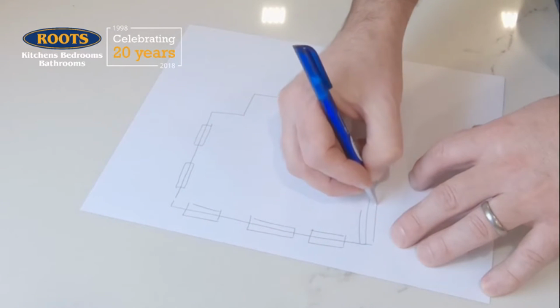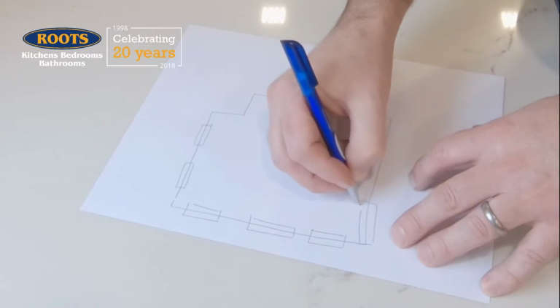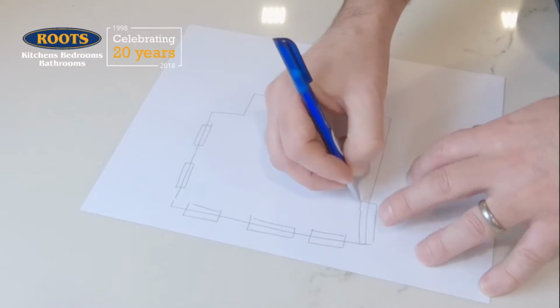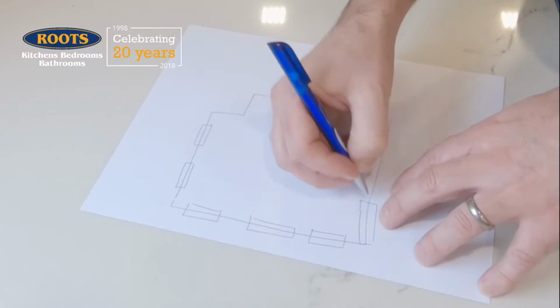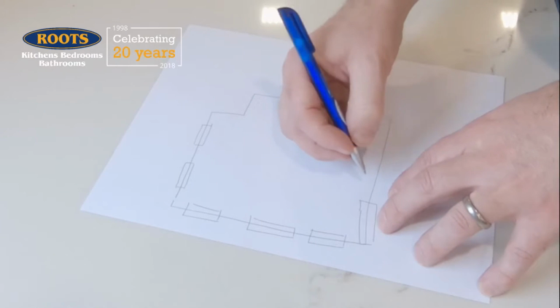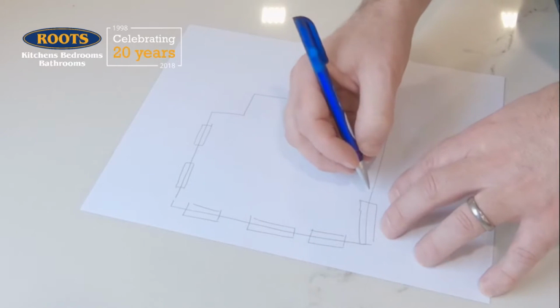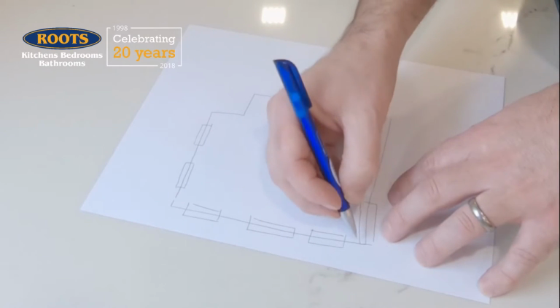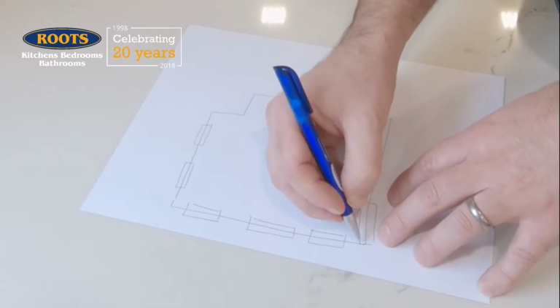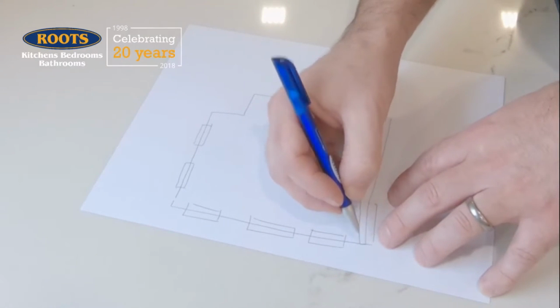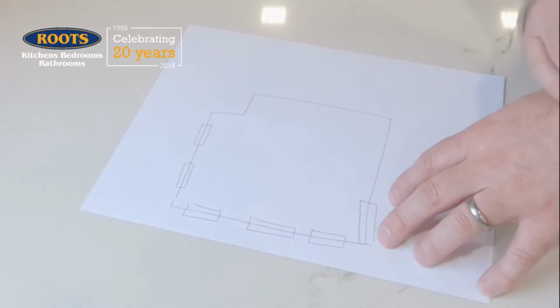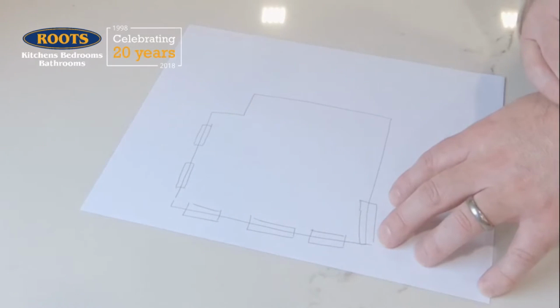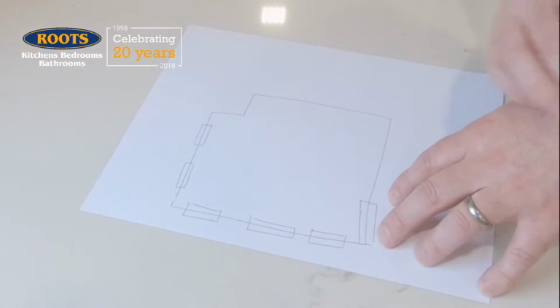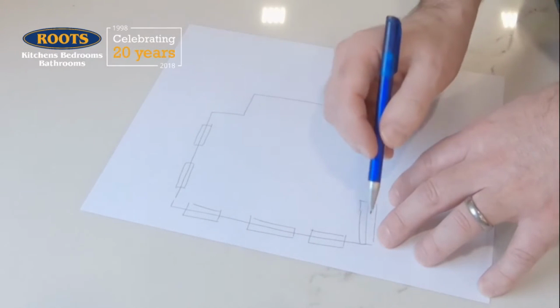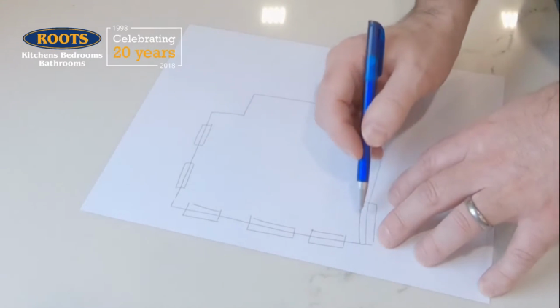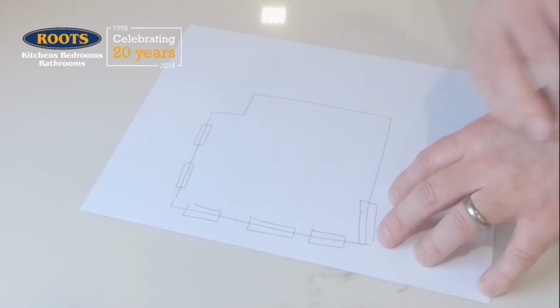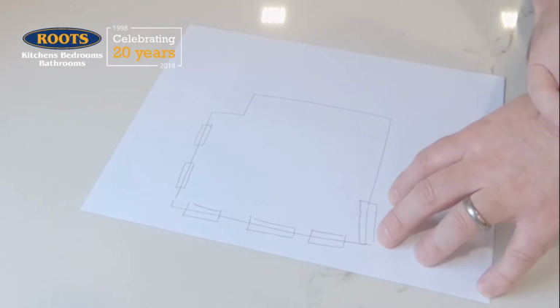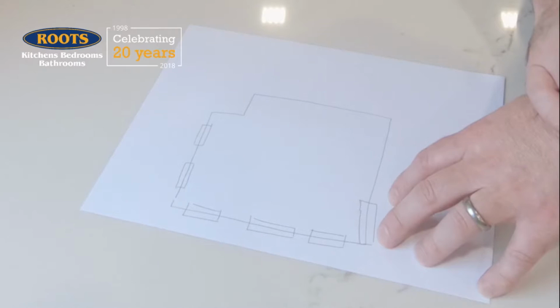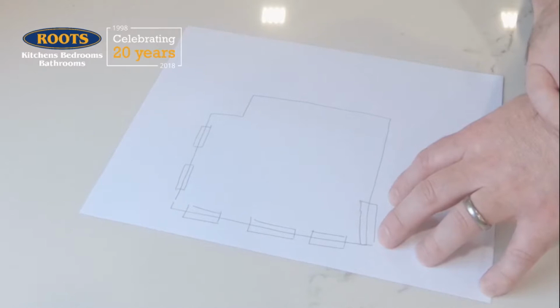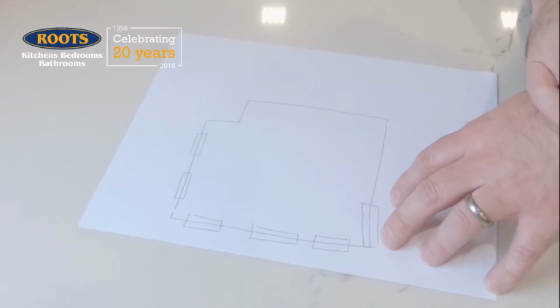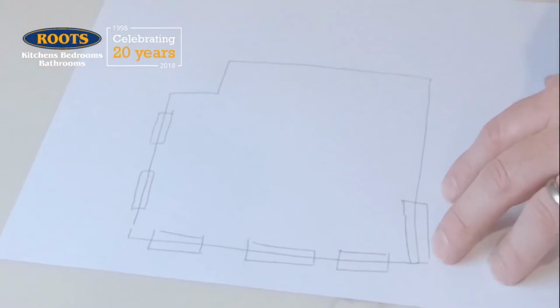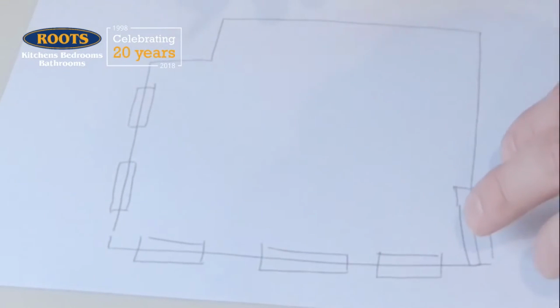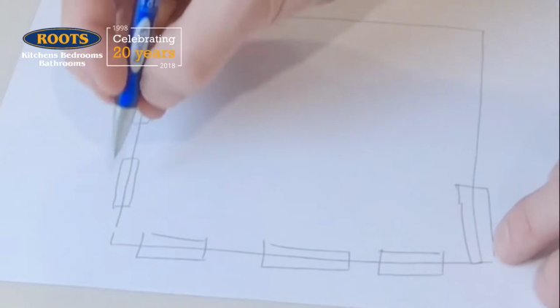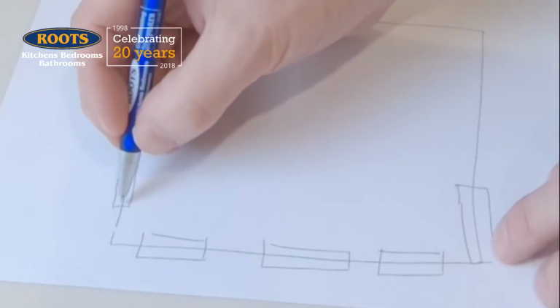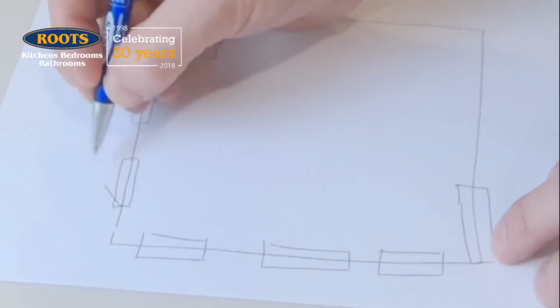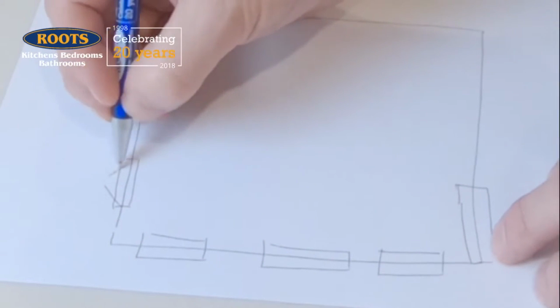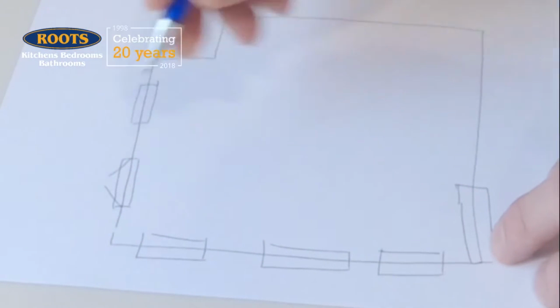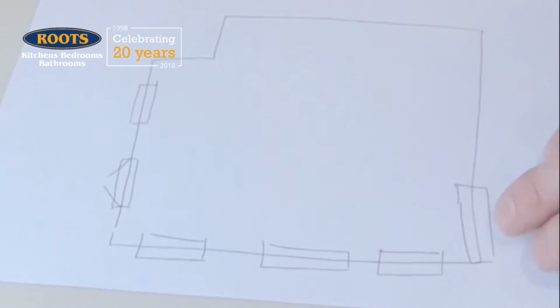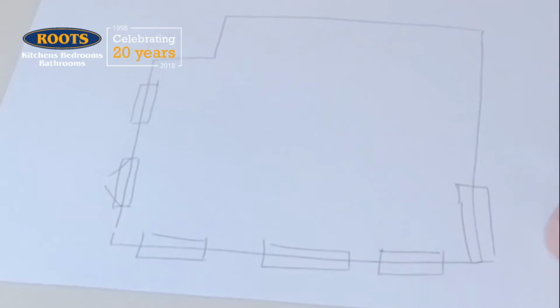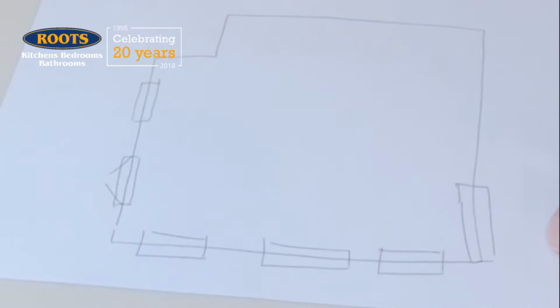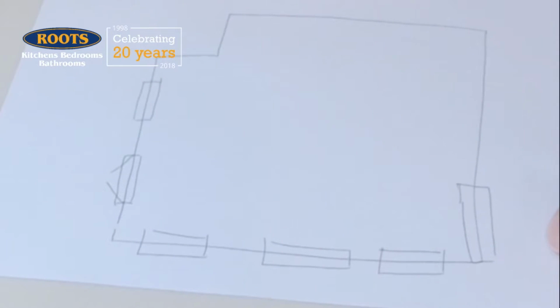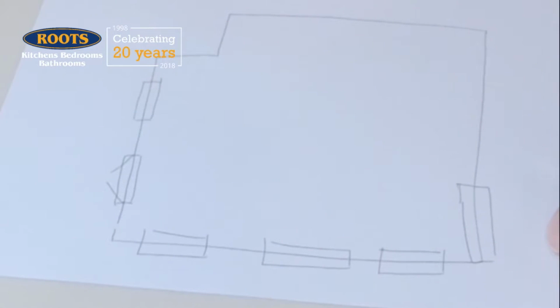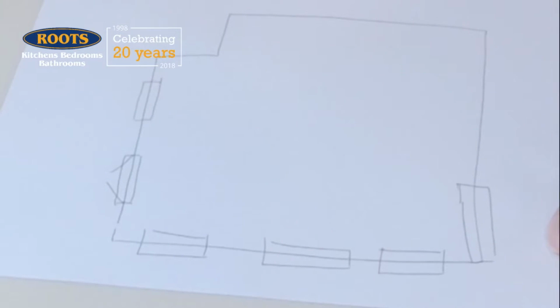Now we're going to start marking on windows and doors, and we do those by drawing boxes over the line. This last door is actually not a door — it's an opening and it goes right up to the edge of the wall there, which is why the box goes all the way there. You can also put a couple of marks on to highlight where doors are.